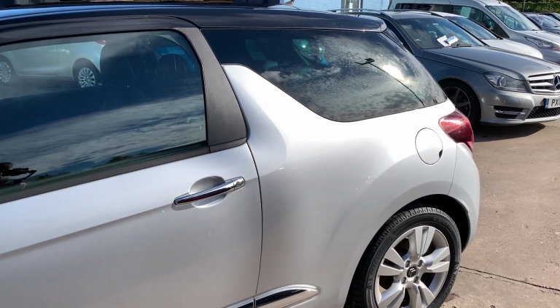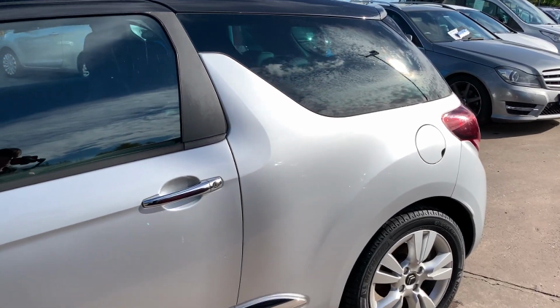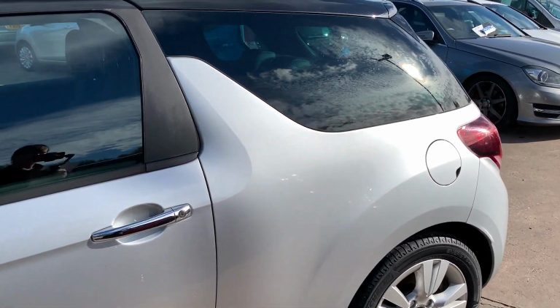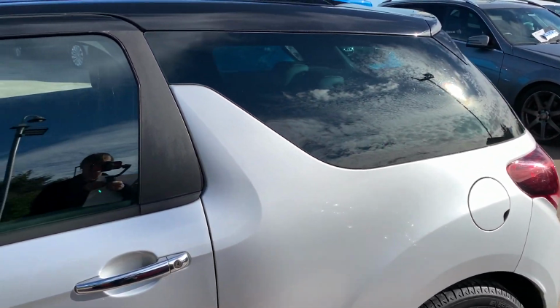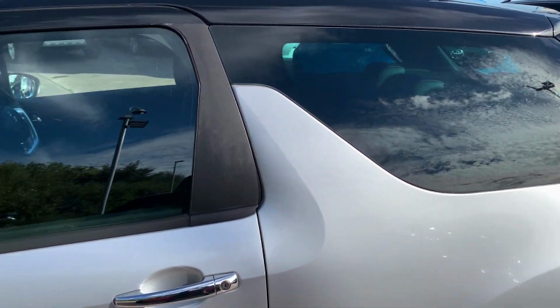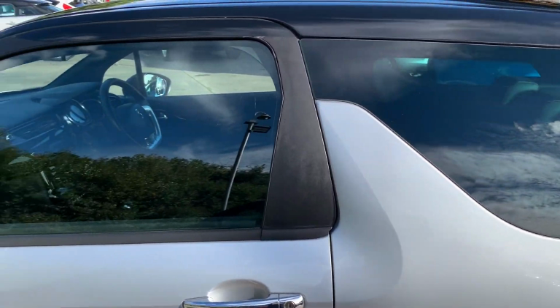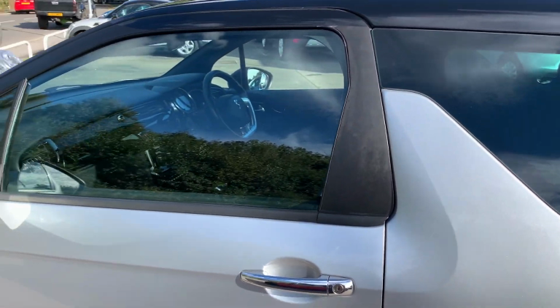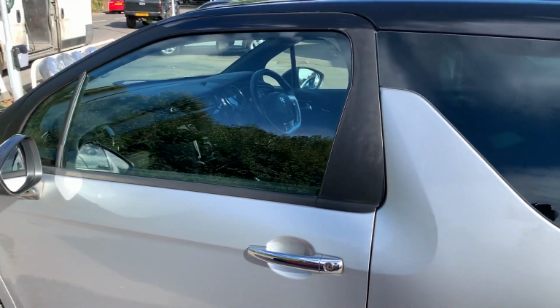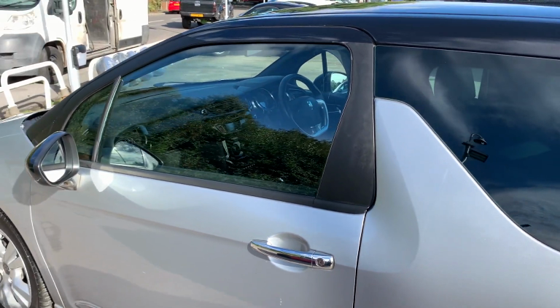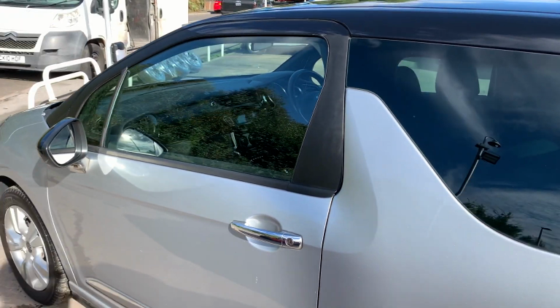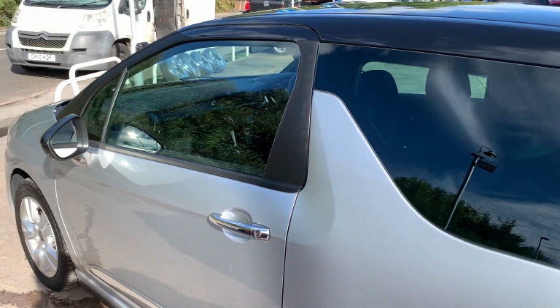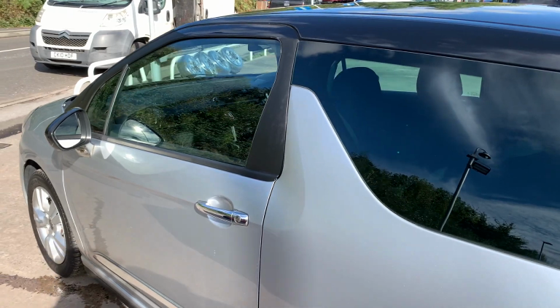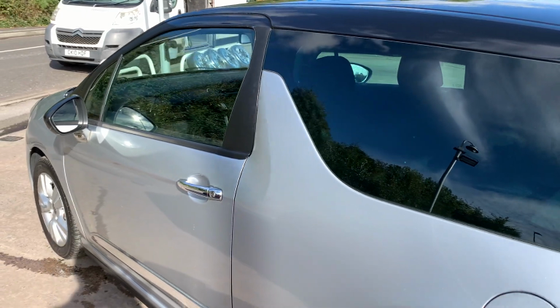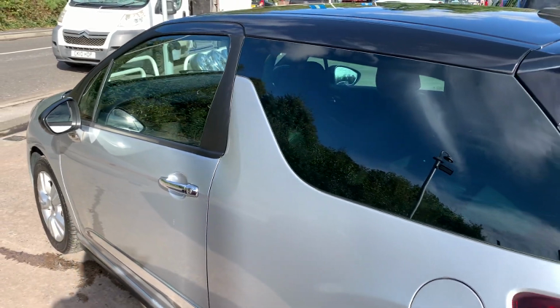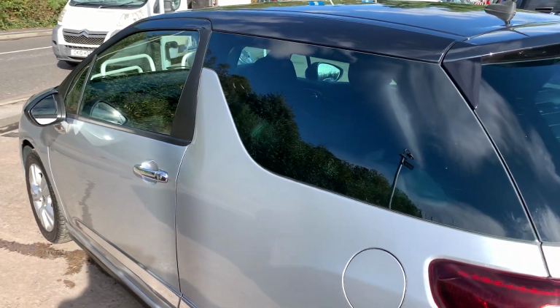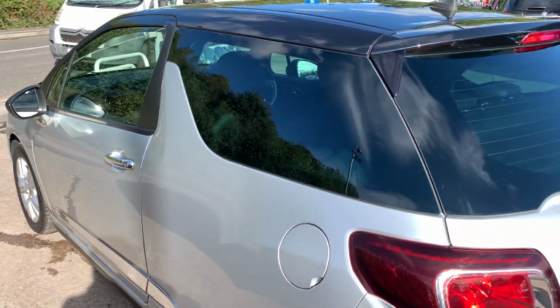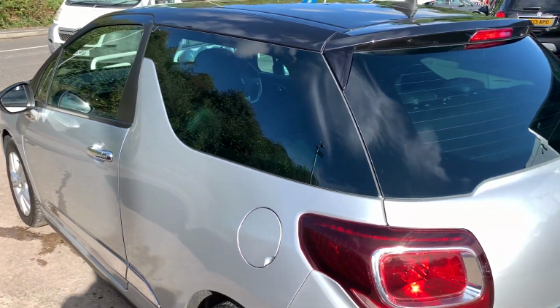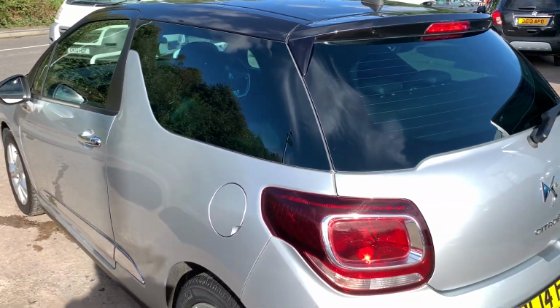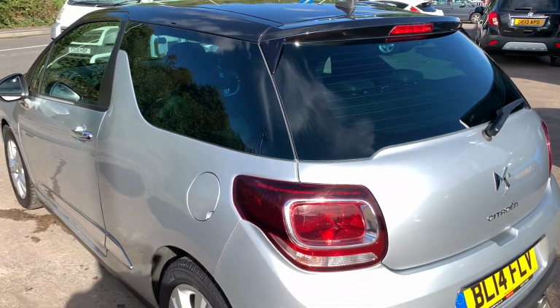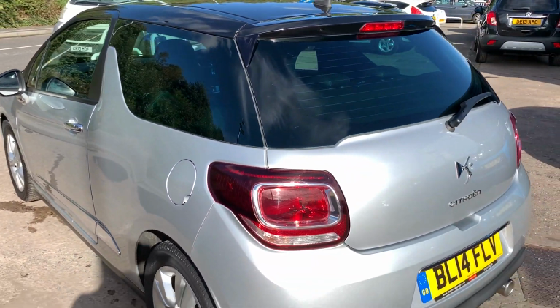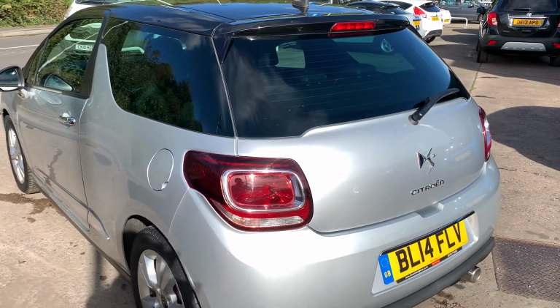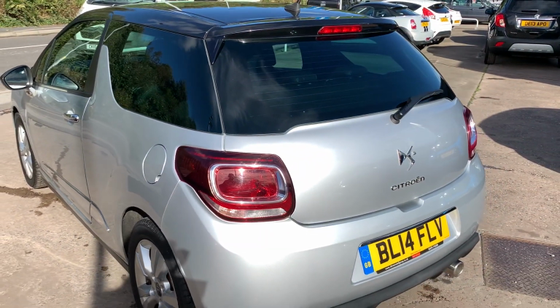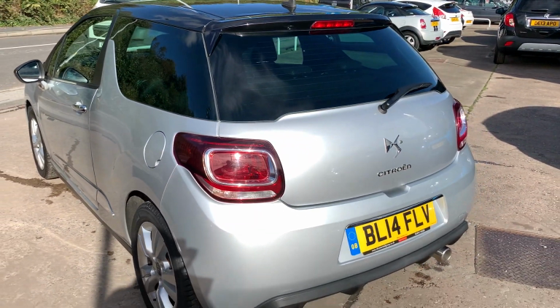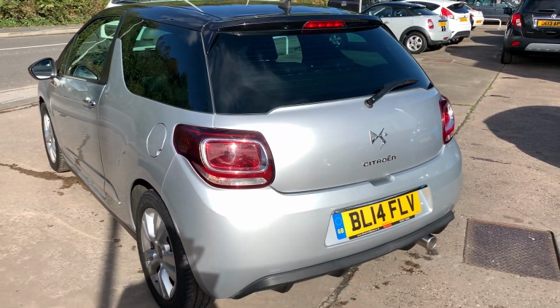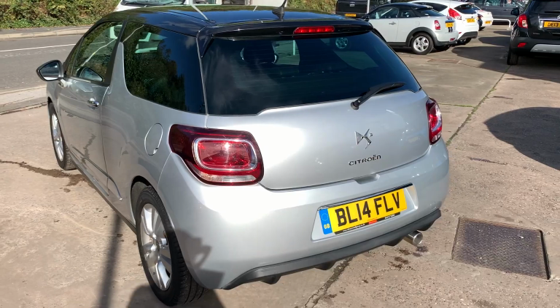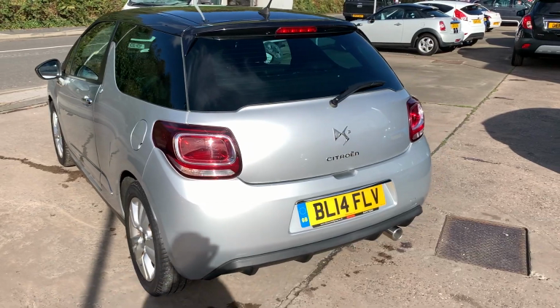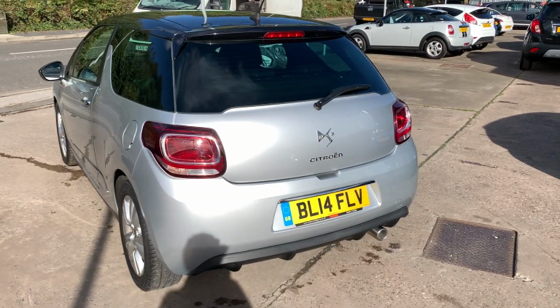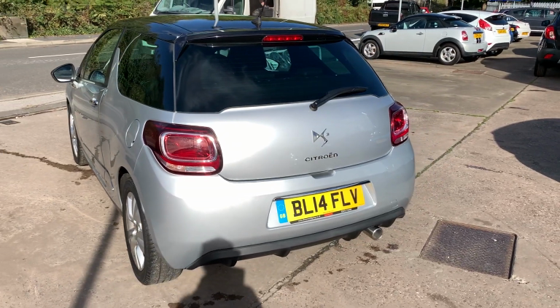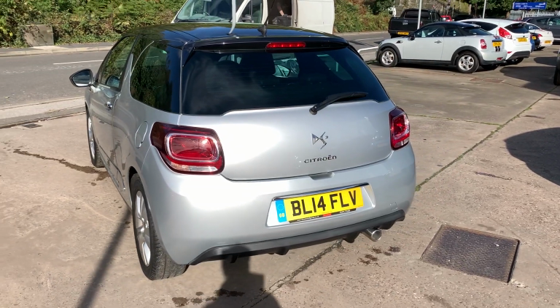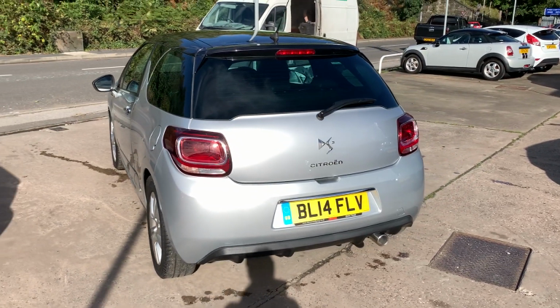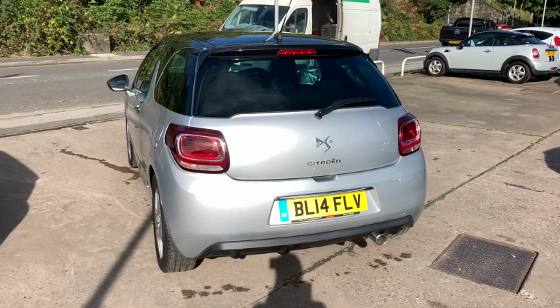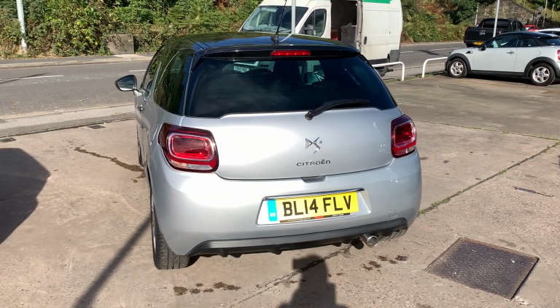This car has a metallic silver exterior, a black roof, and black mirror housings. The car has a 1600 diesel engine, 16-inch alloy wheels, air conditioning, and electric windows.